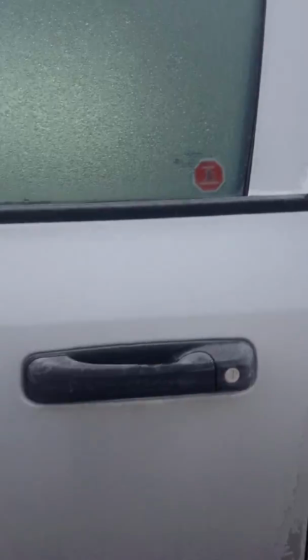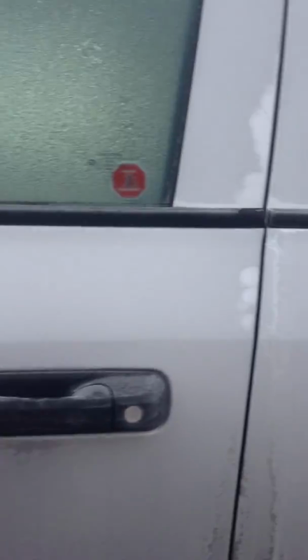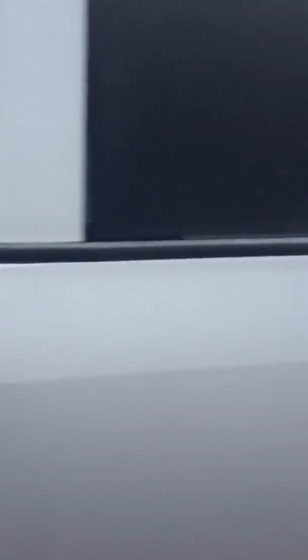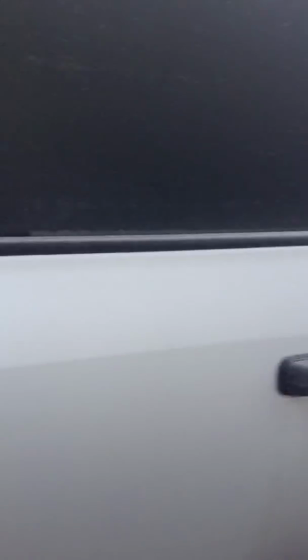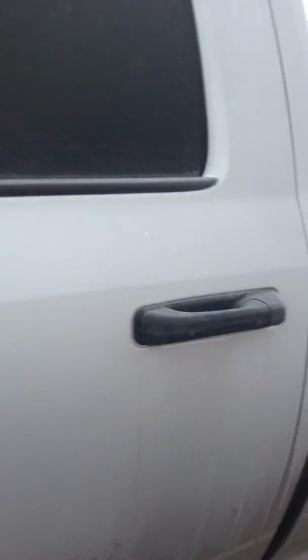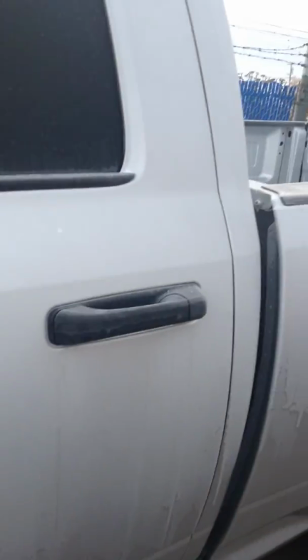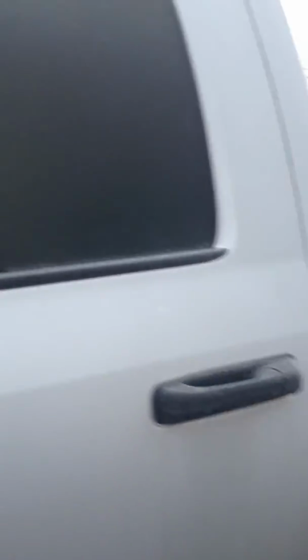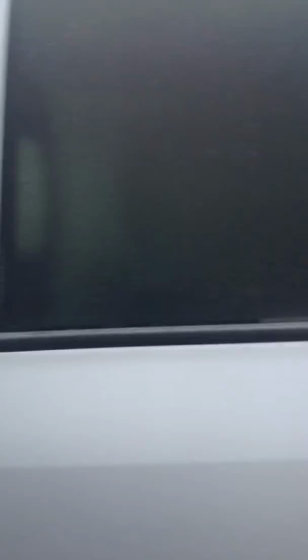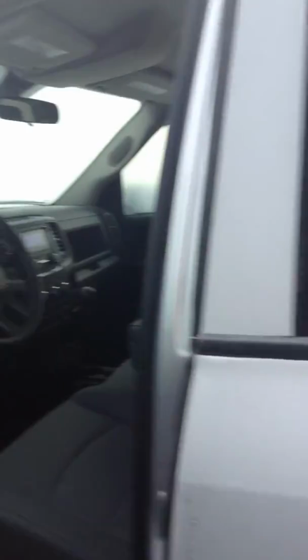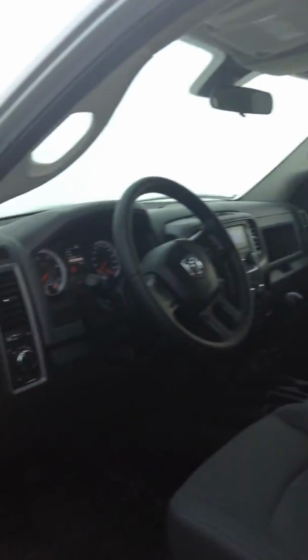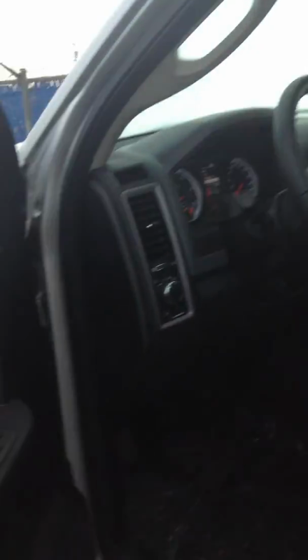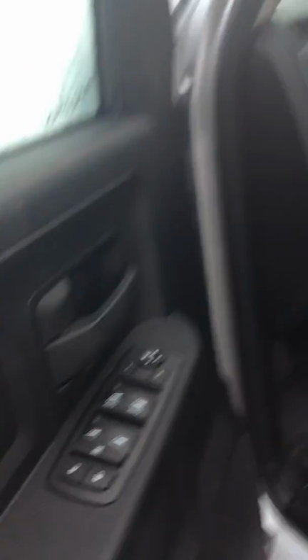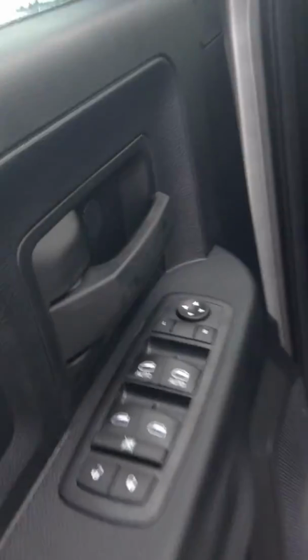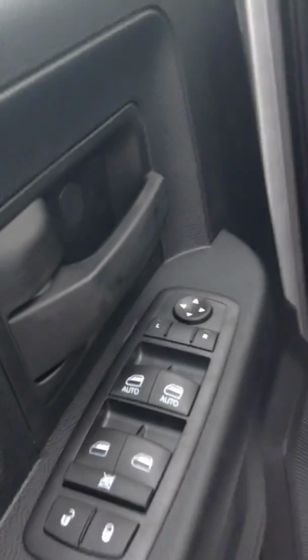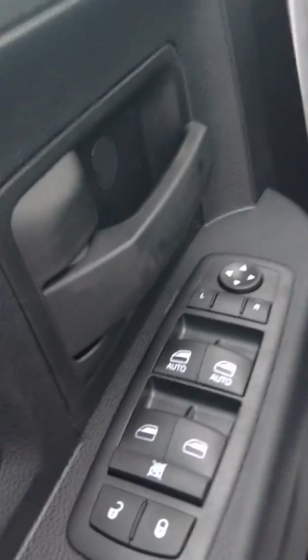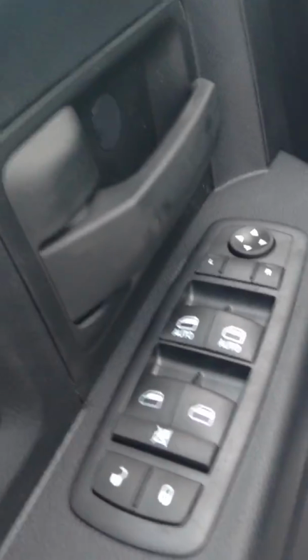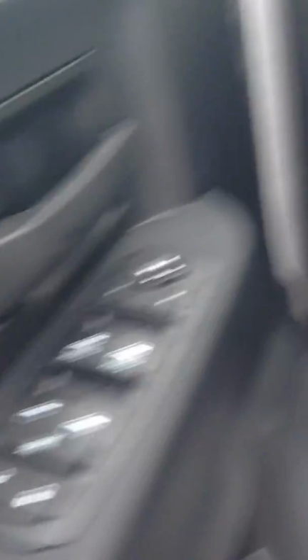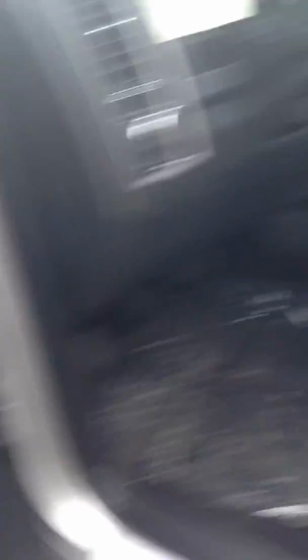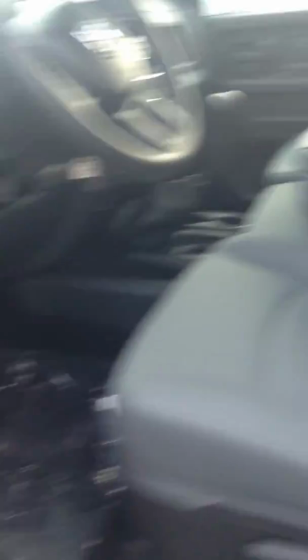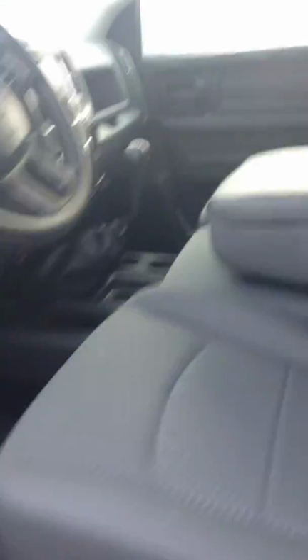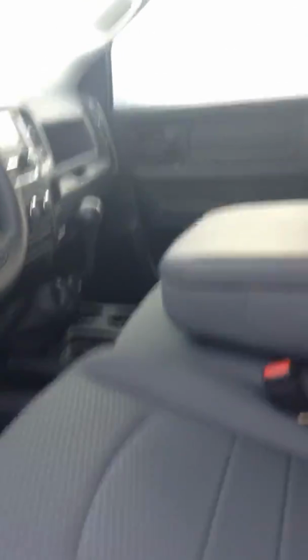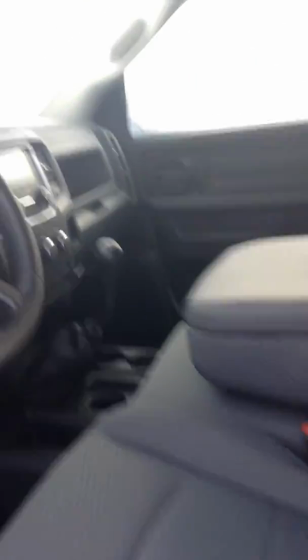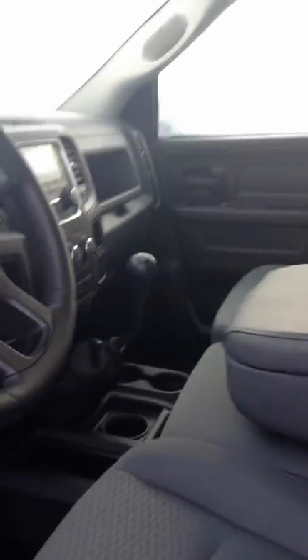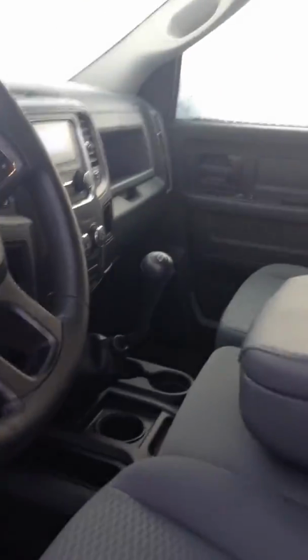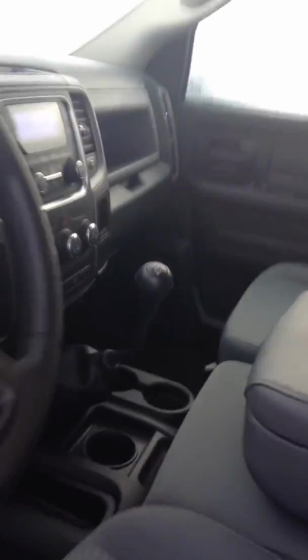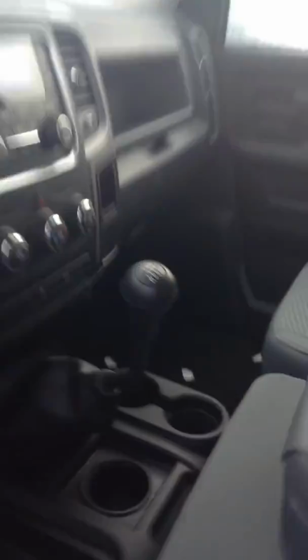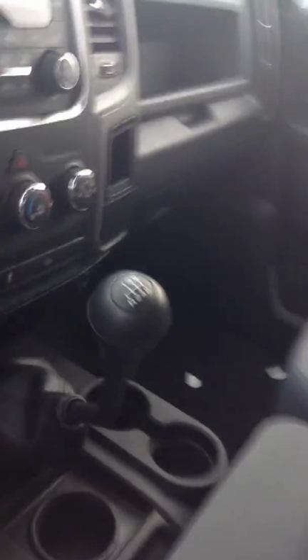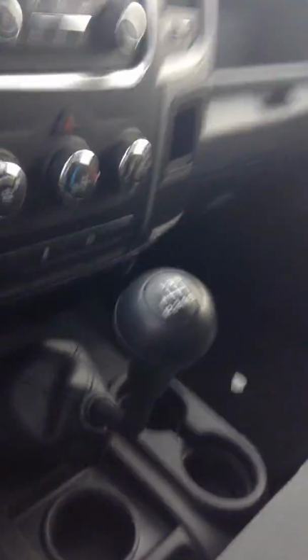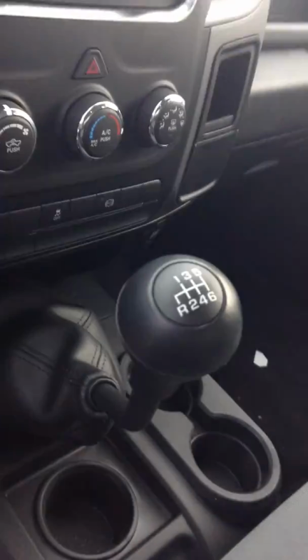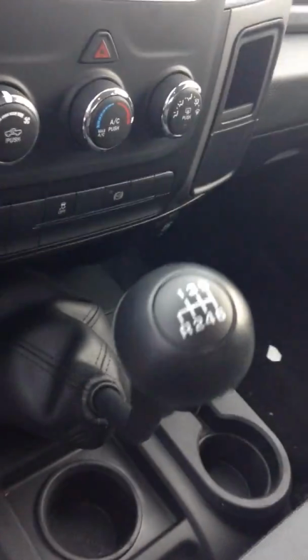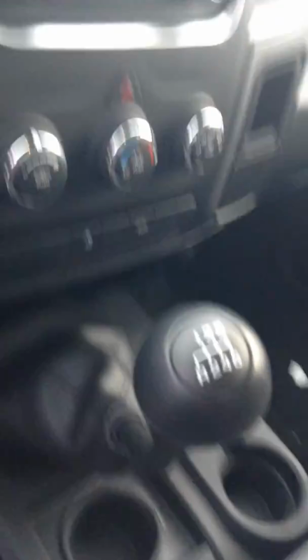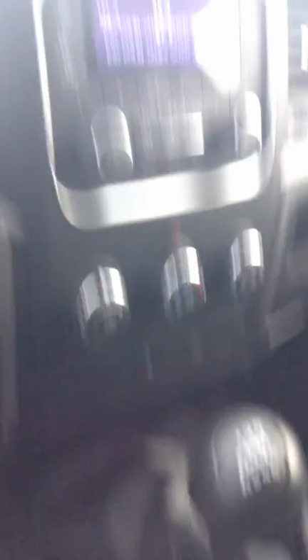Now if we take a look inside, this is the full crew cab. You've got power windows, locks and mirrors, you've got the cloth bench in the front, and you've also got the 6-speed manual as you can see there.